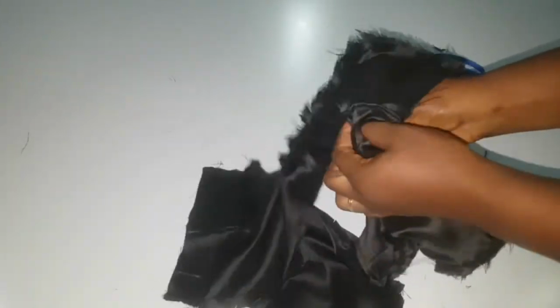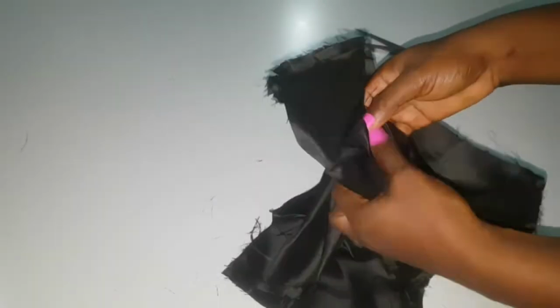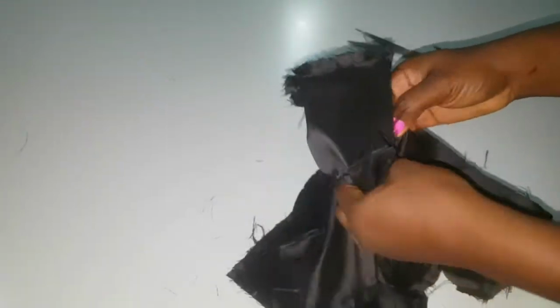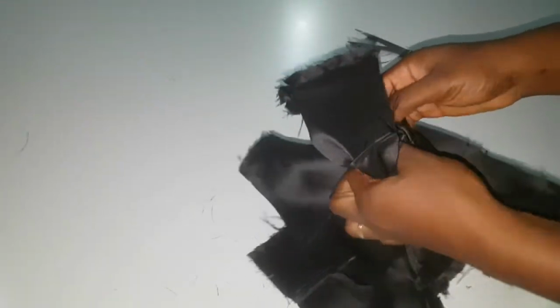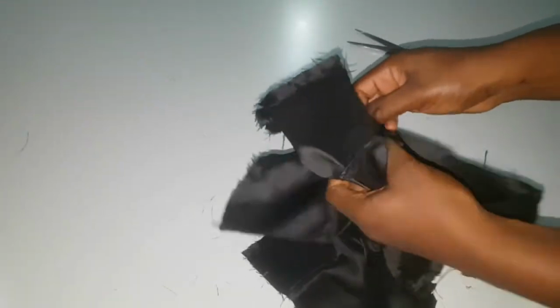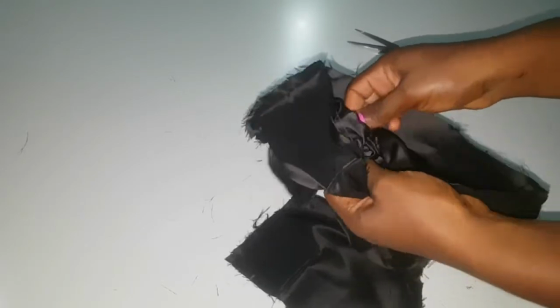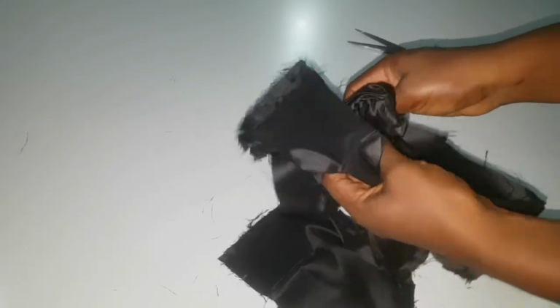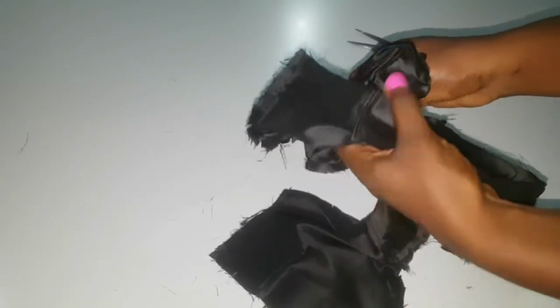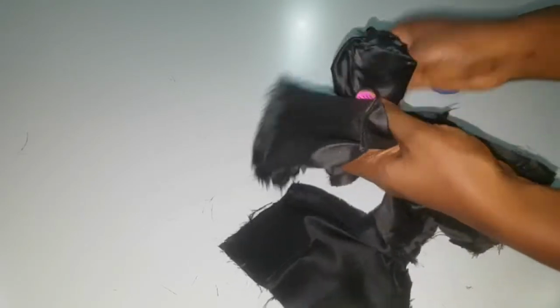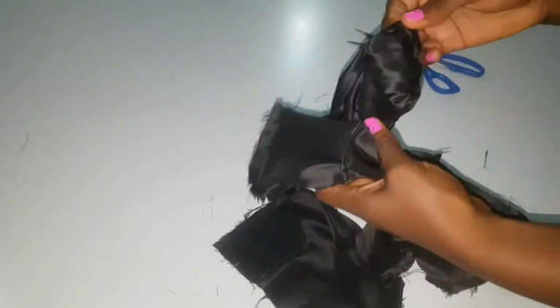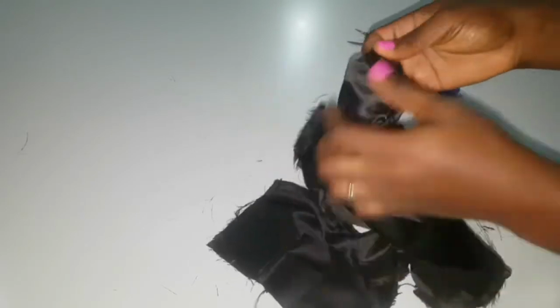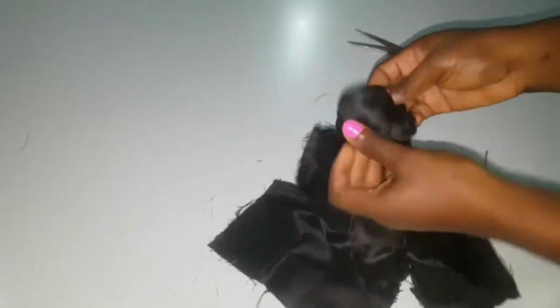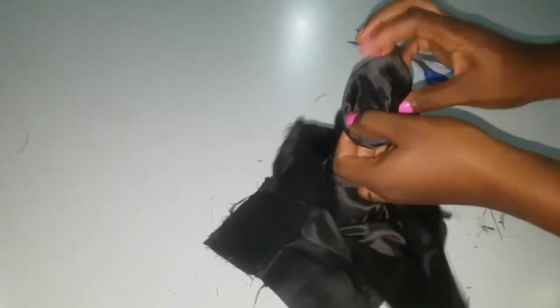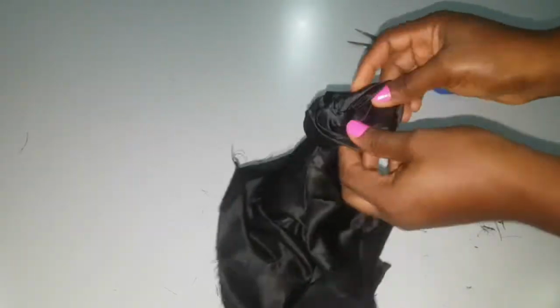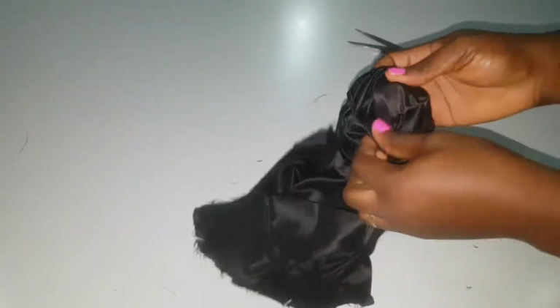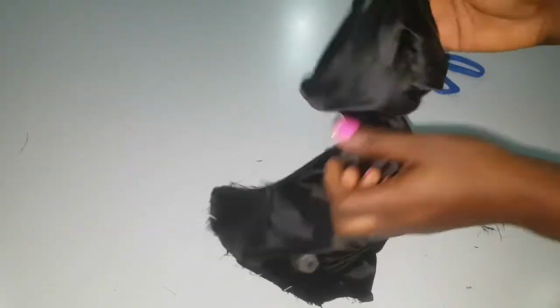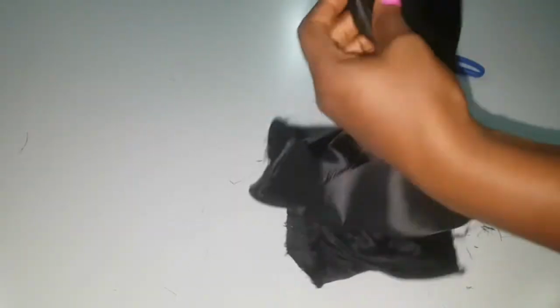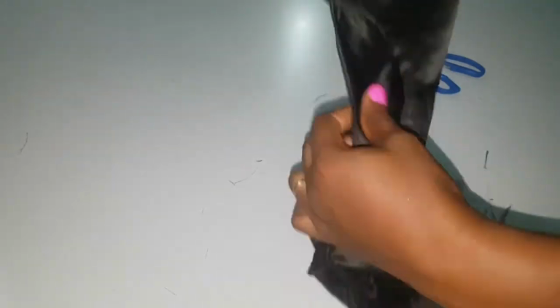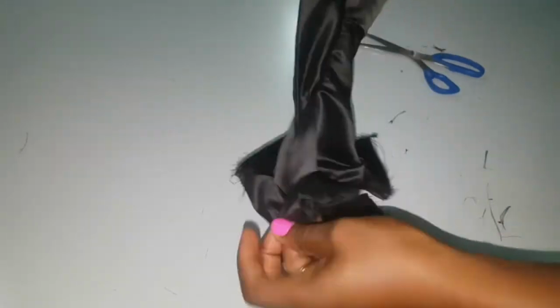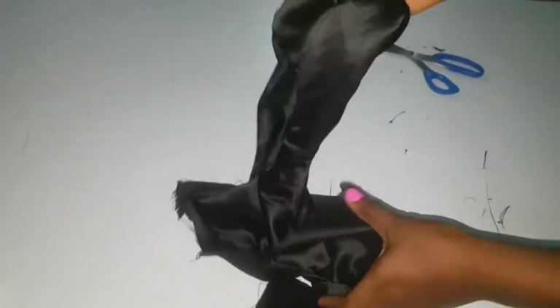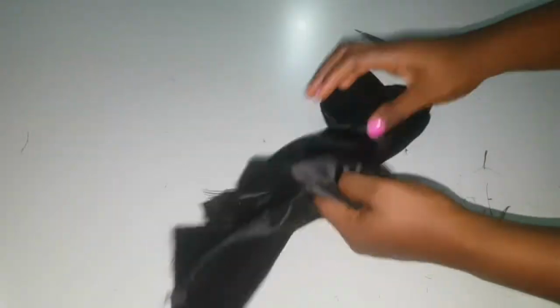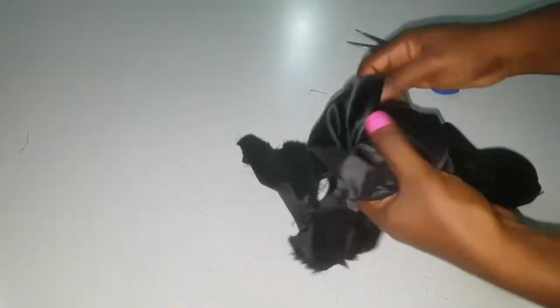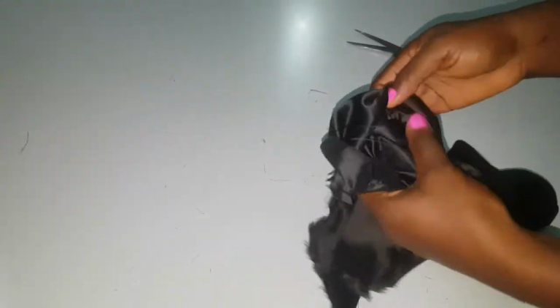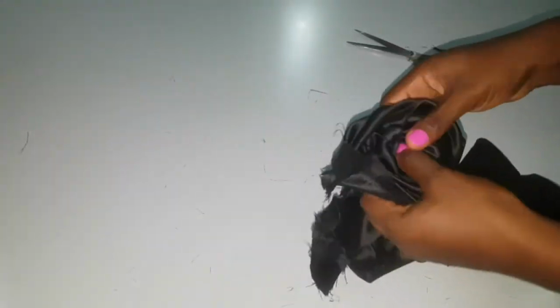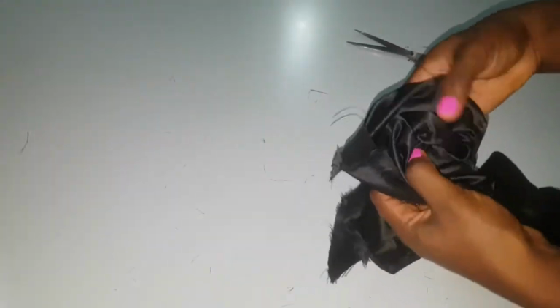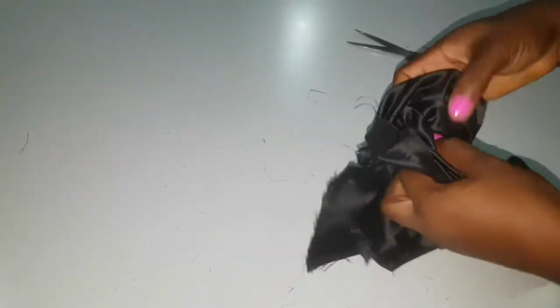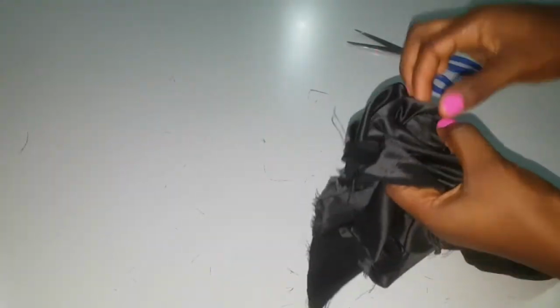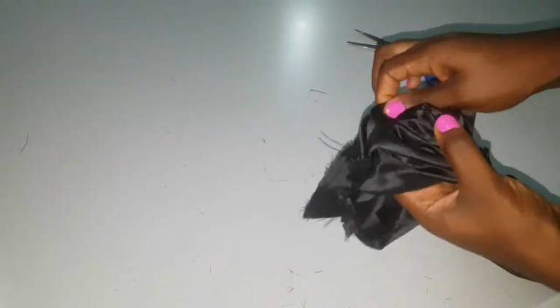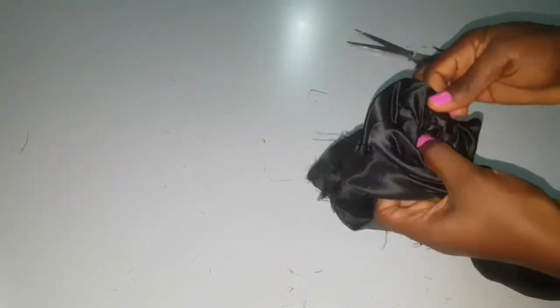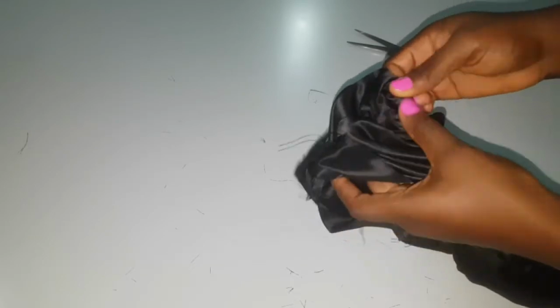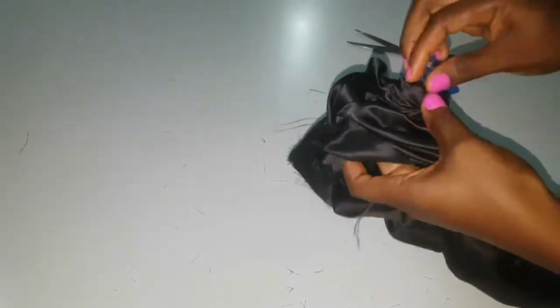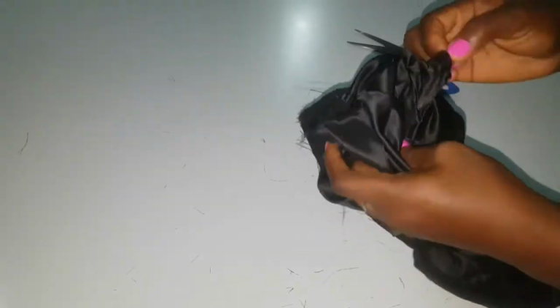After notching all the seams, I turned it over to reveal a very lovely, clean finished bodice.